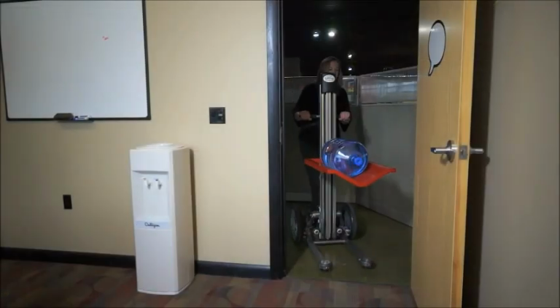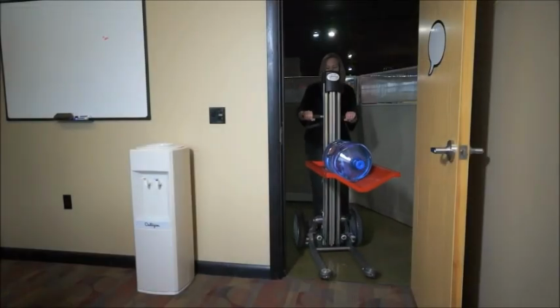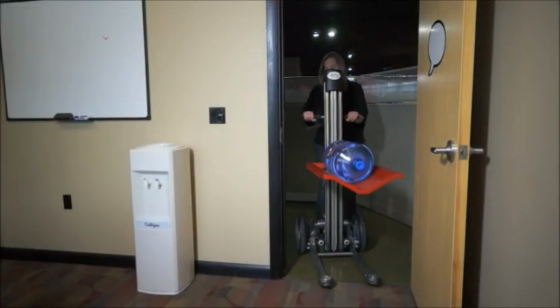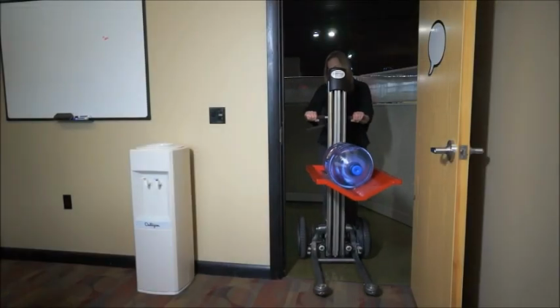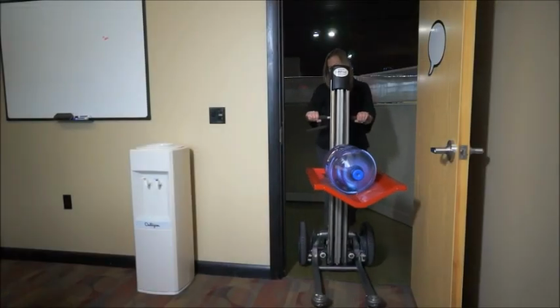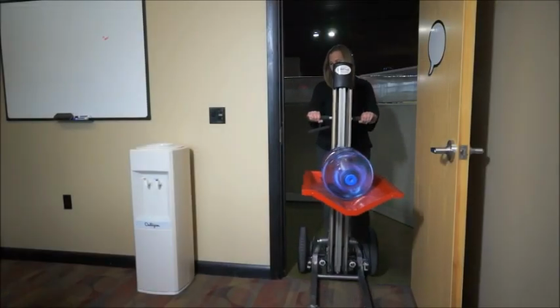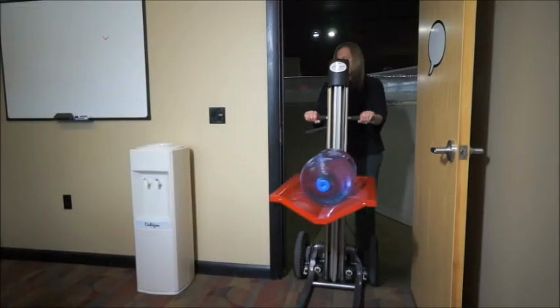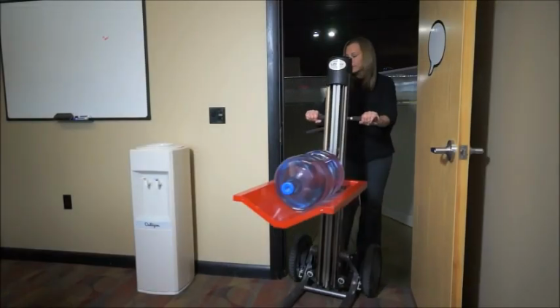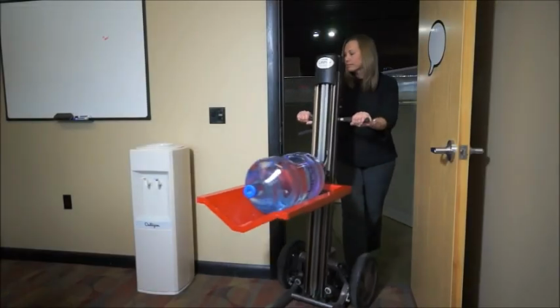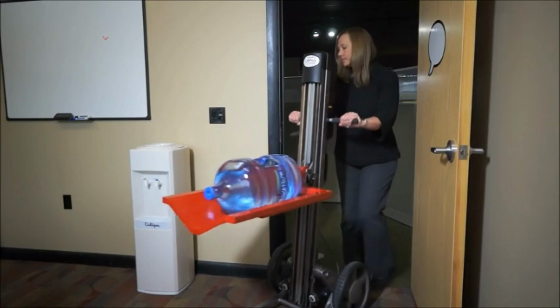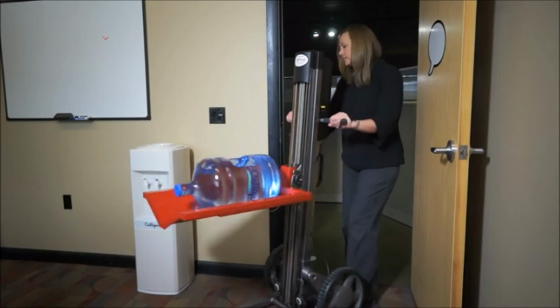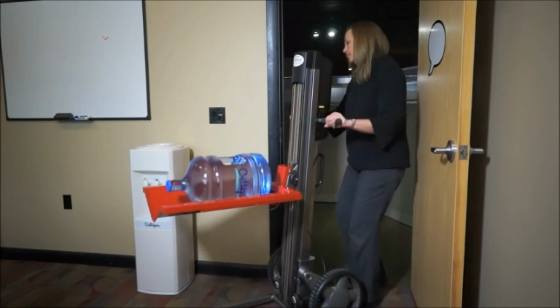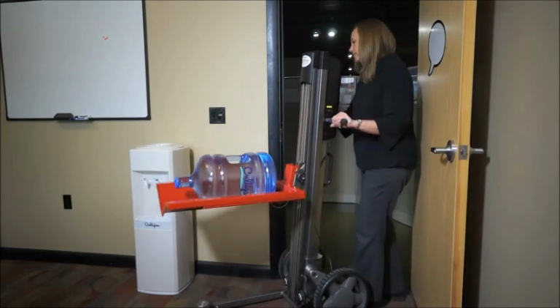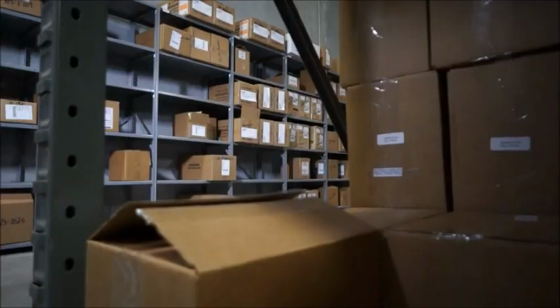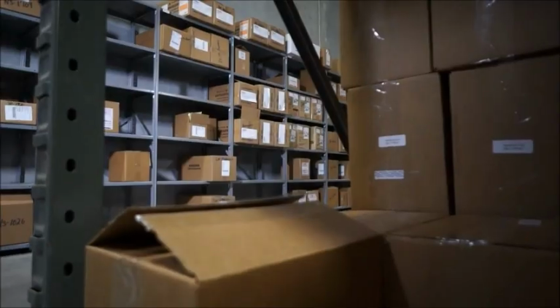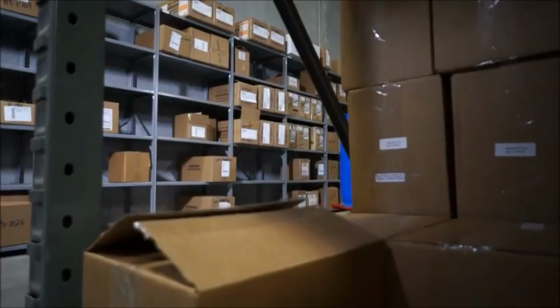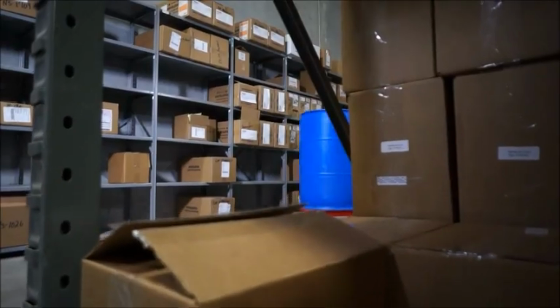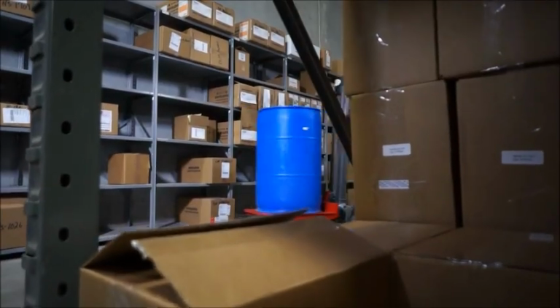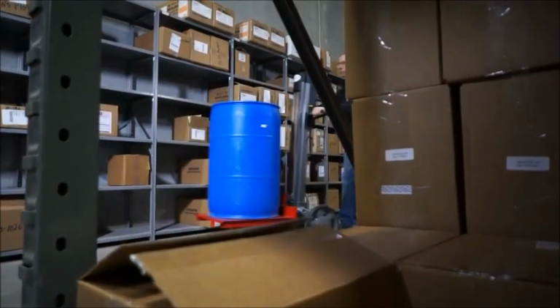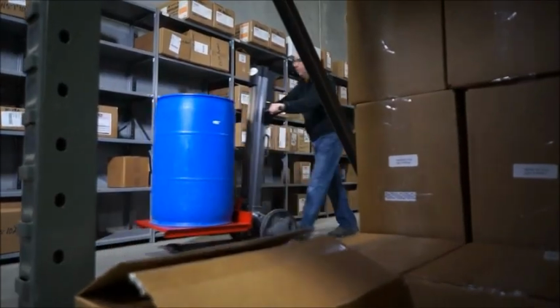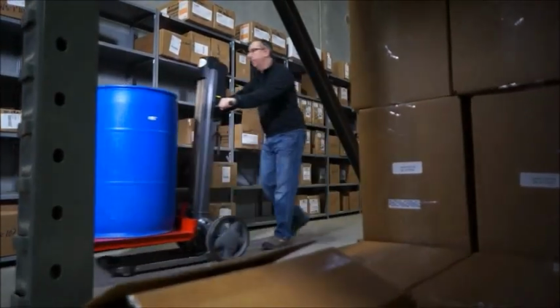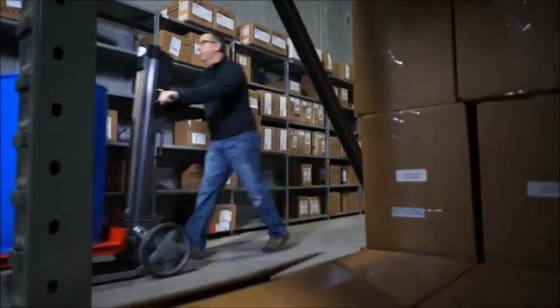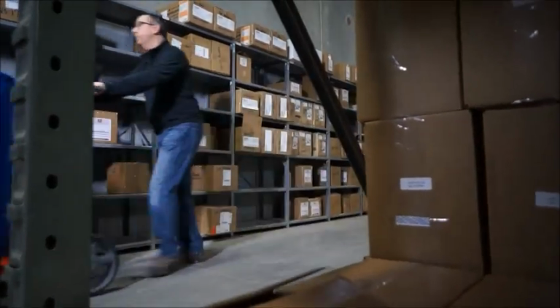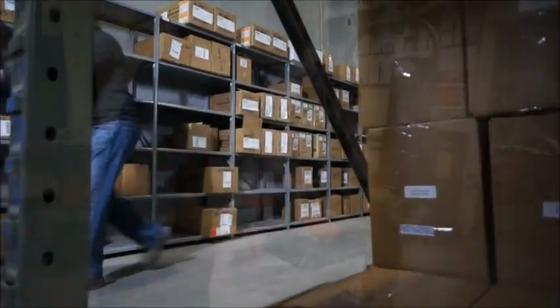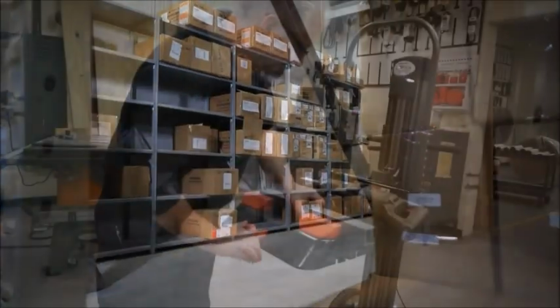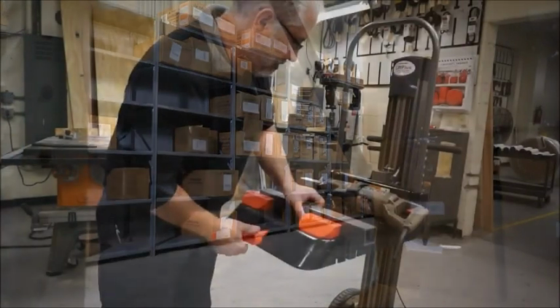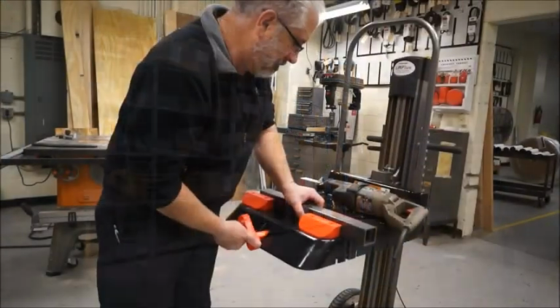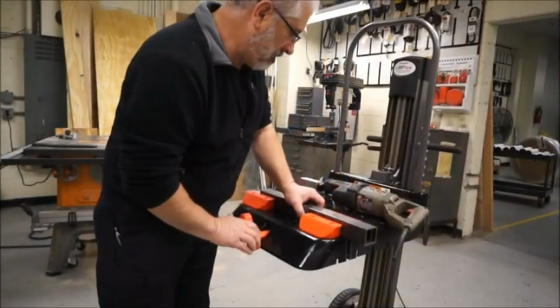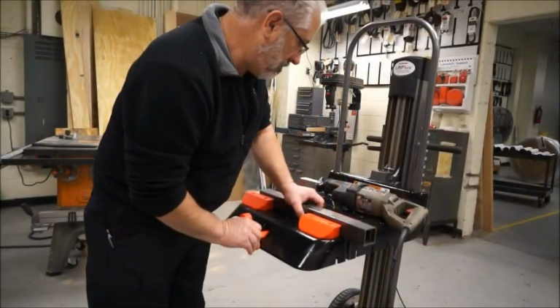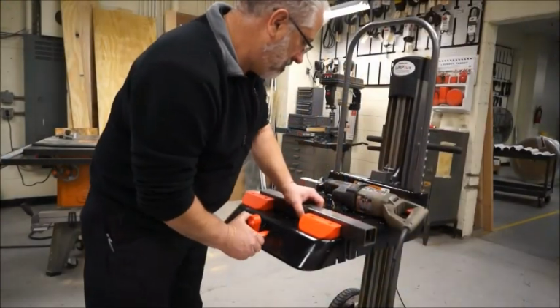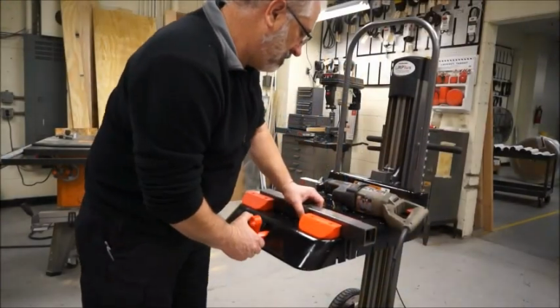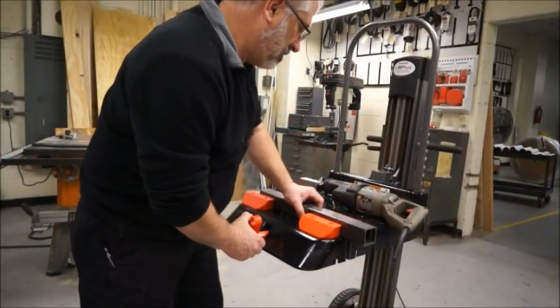We incorporate an electric screwdriver lift system that provides smooth, quiet operation. With the small footprint, you can easily fit through a standard 28-inch doorway. We've built it with a stable base so you can safely move secure loads while they are lifted.